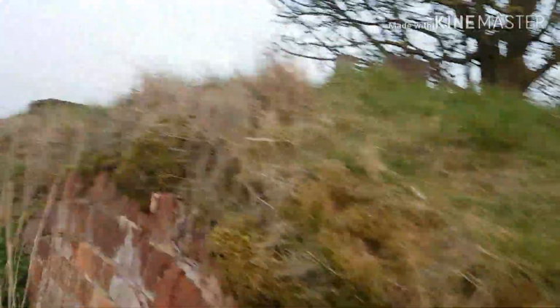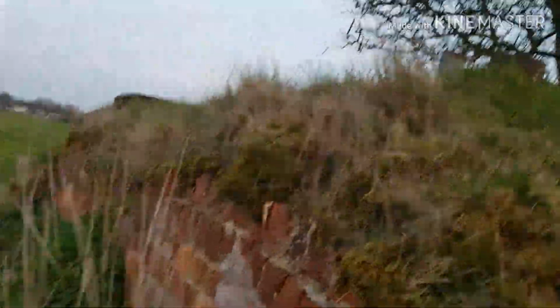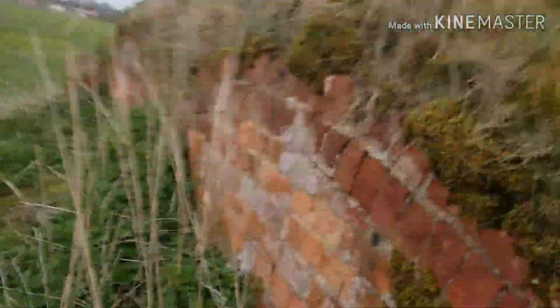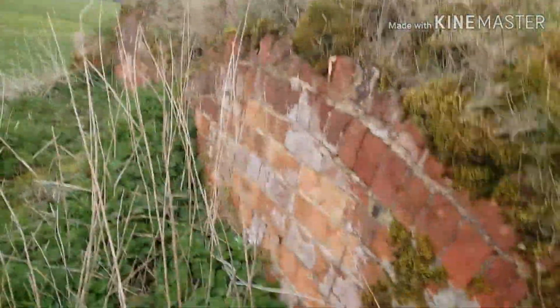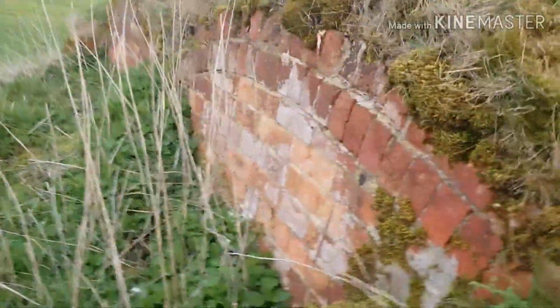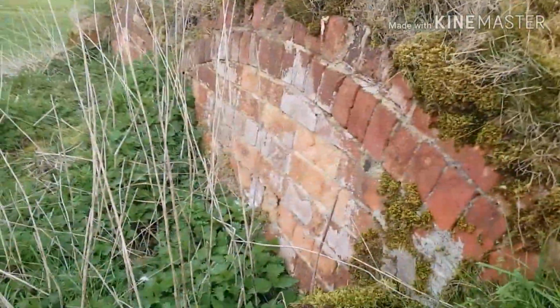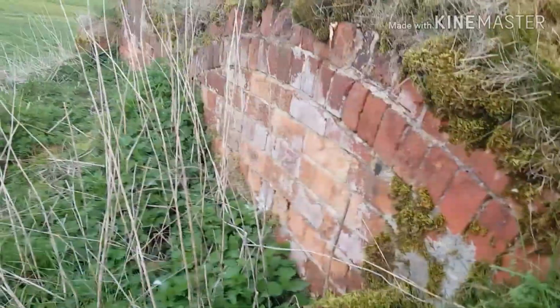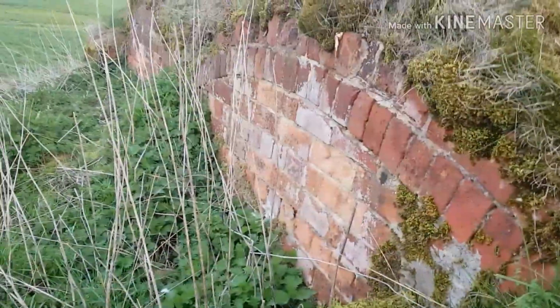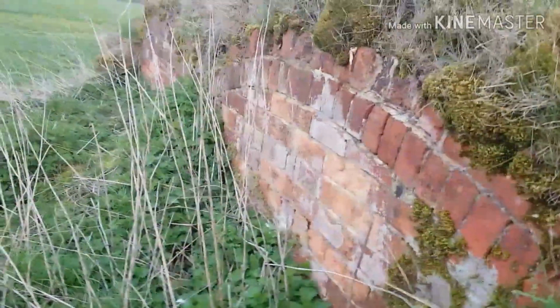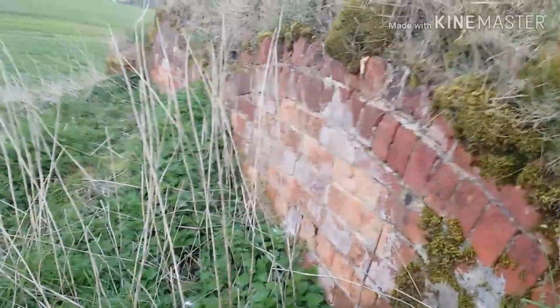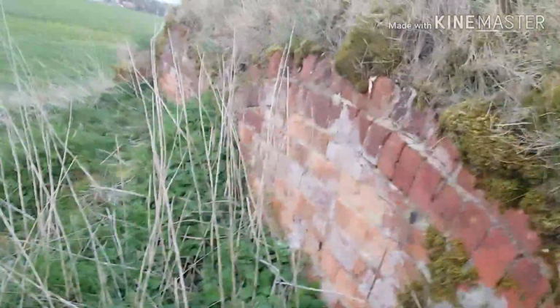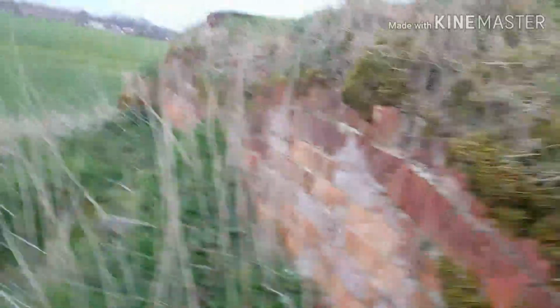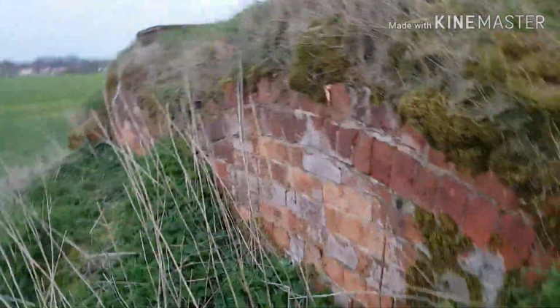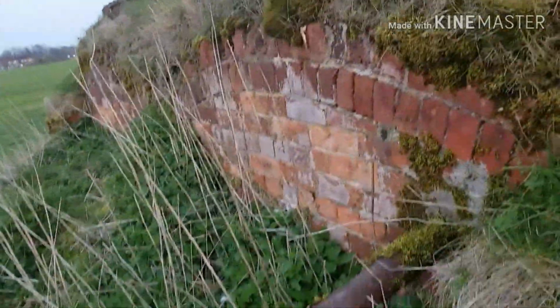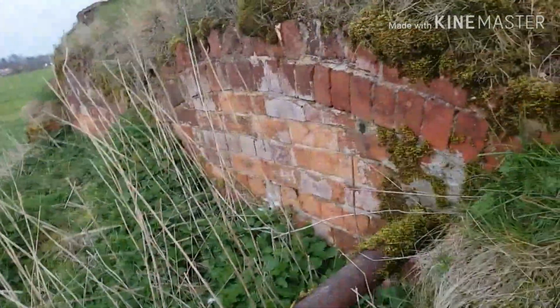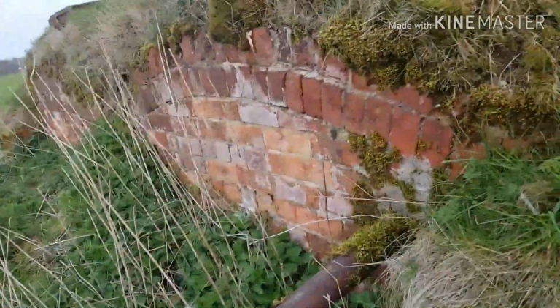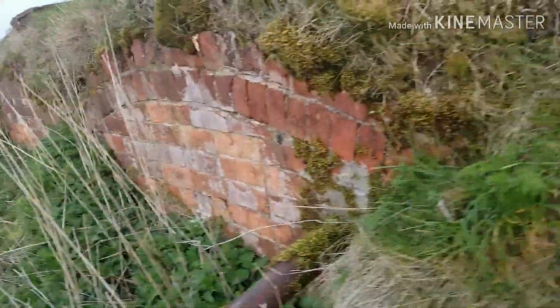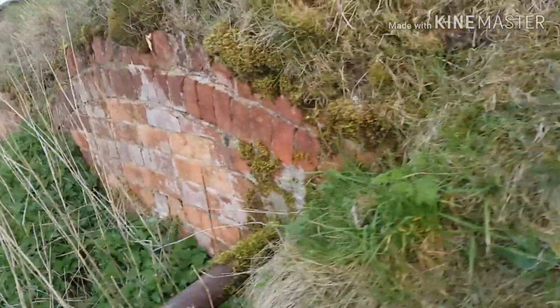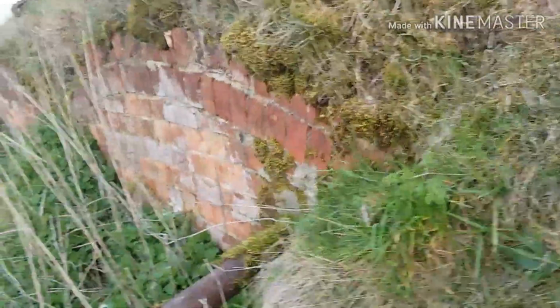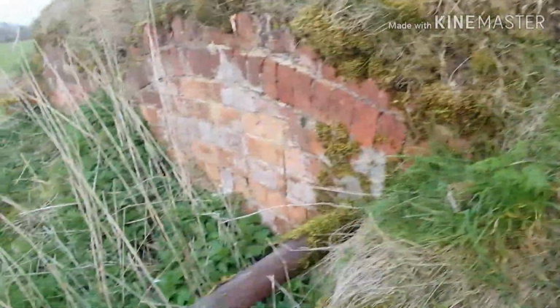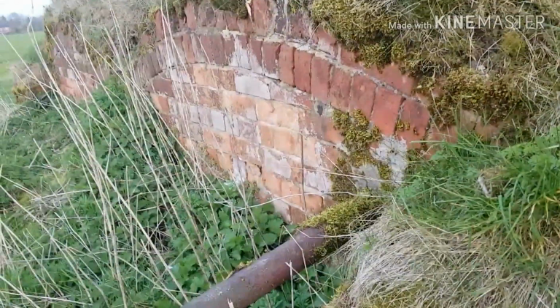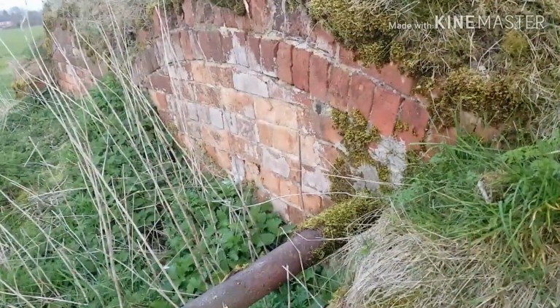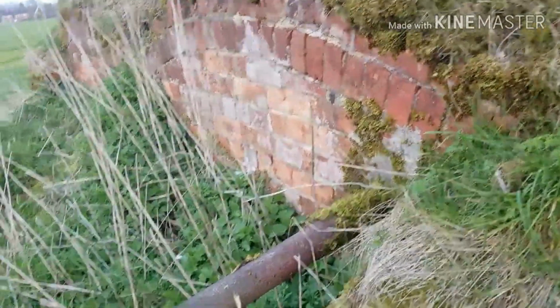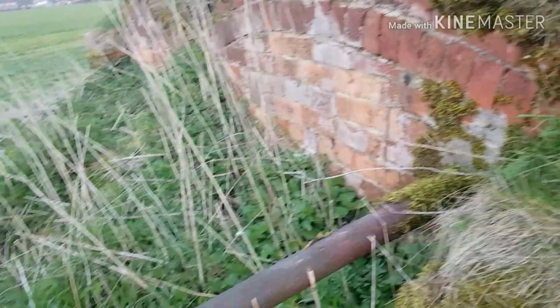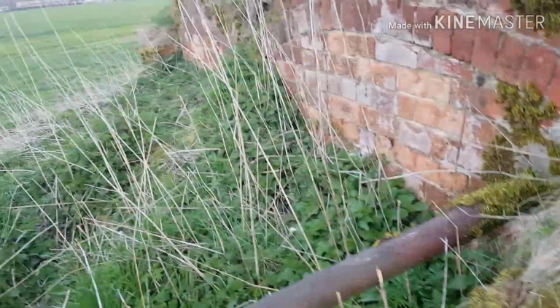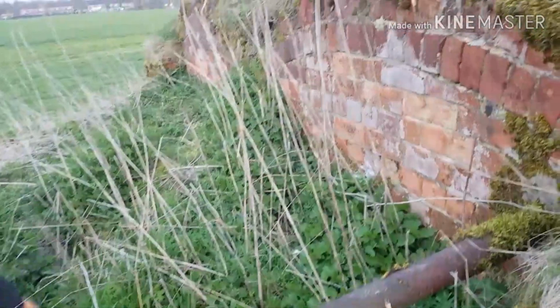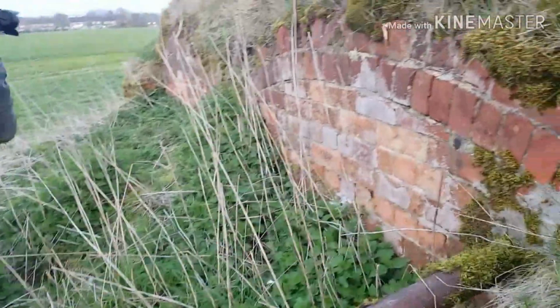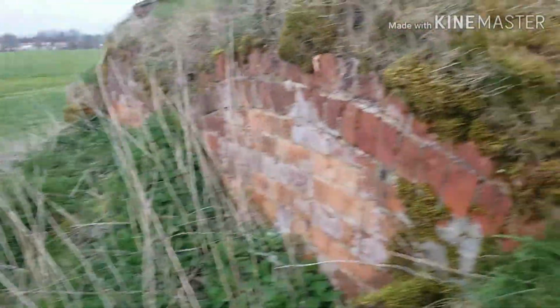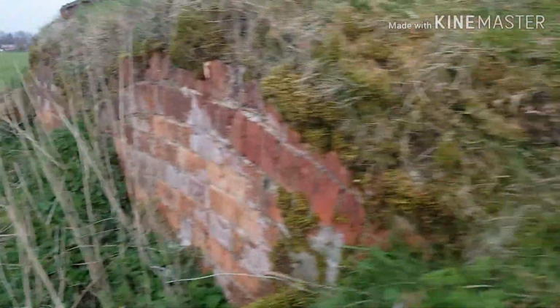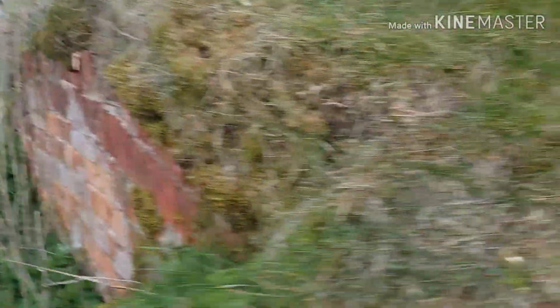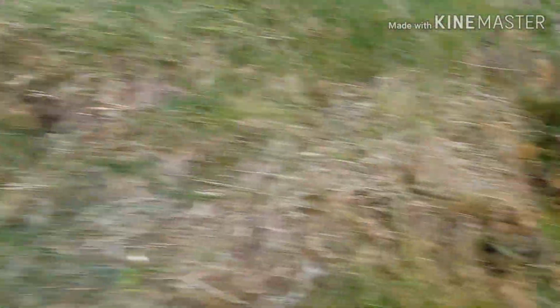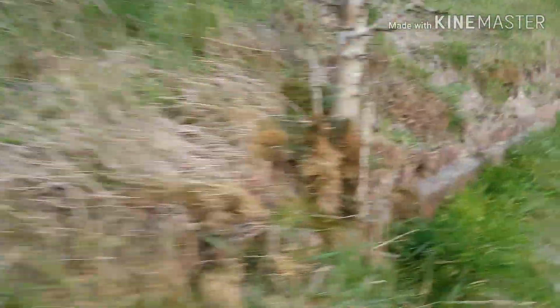What do you reckon? It's archways — double archways. One archway there, one archway there. But bunkers are usually arched aren't they? Yeah.